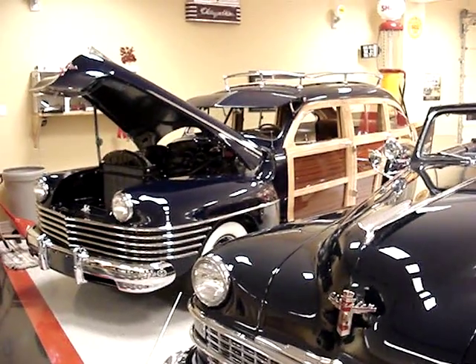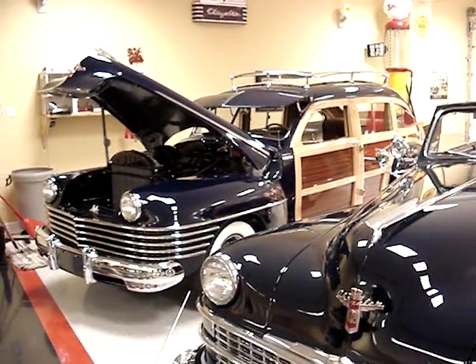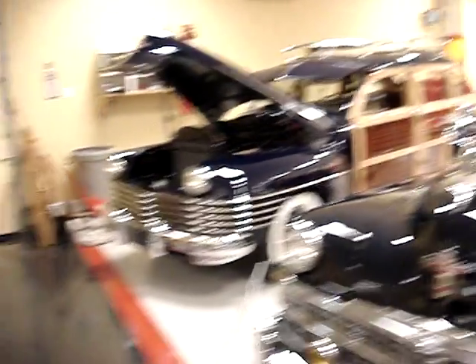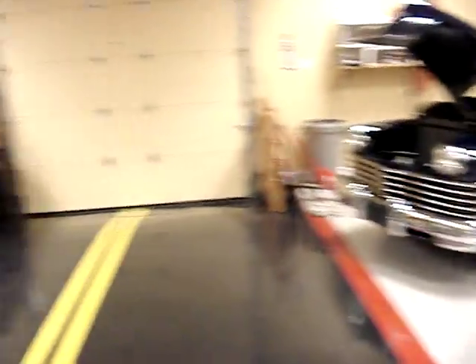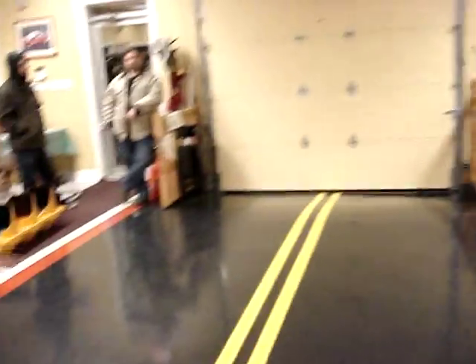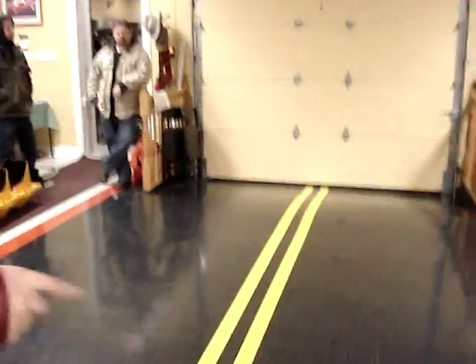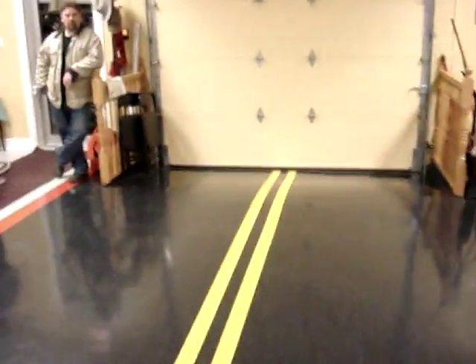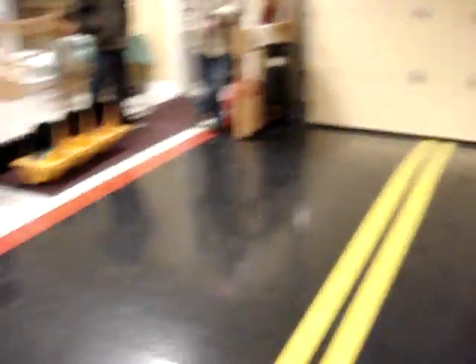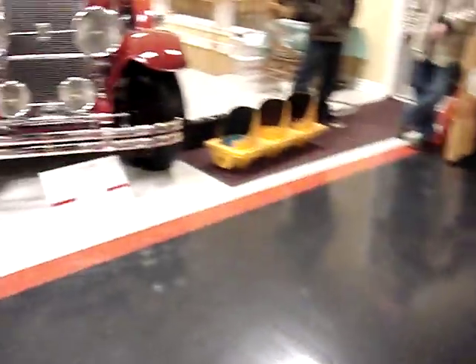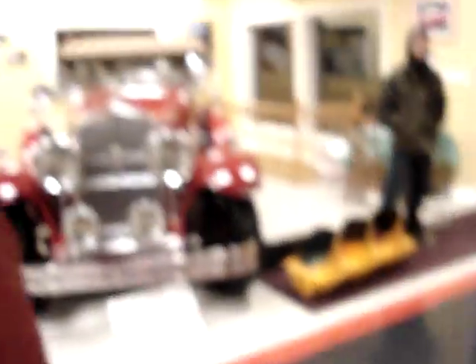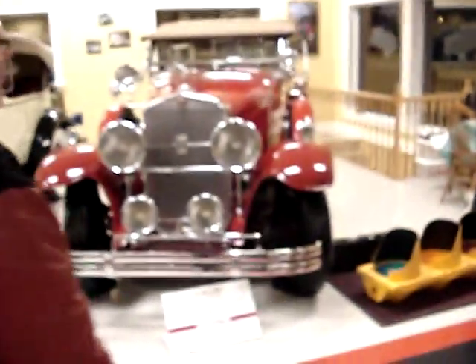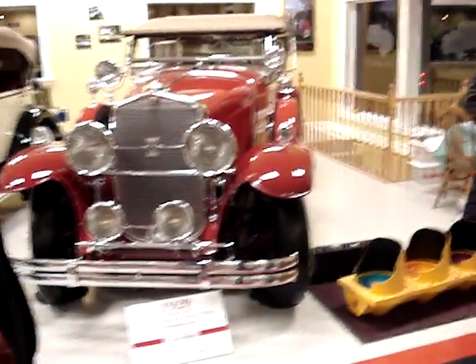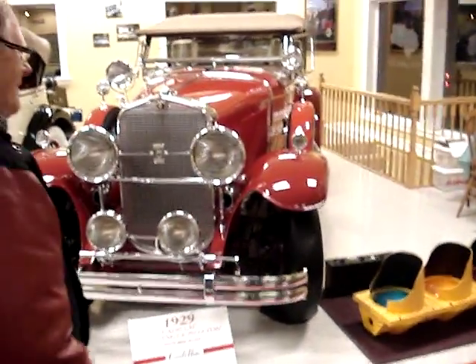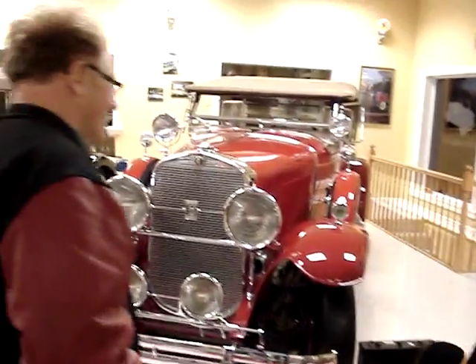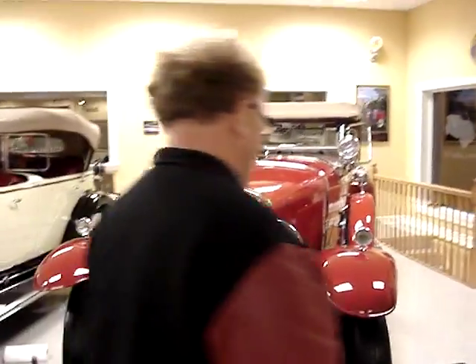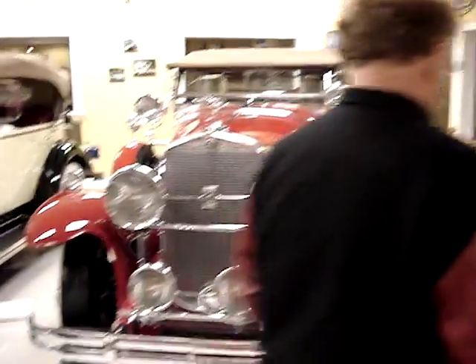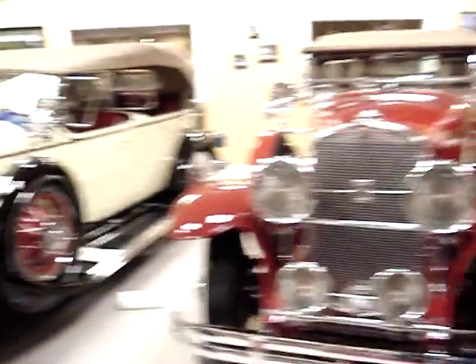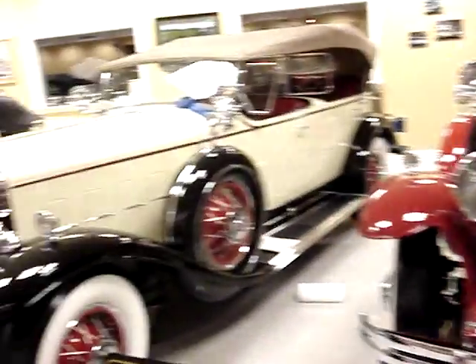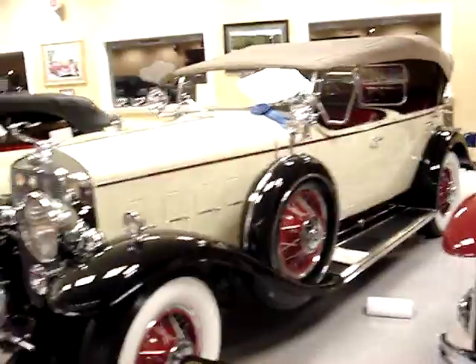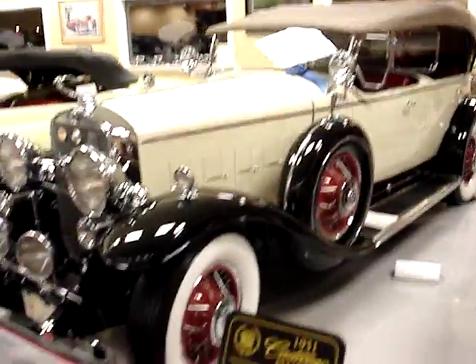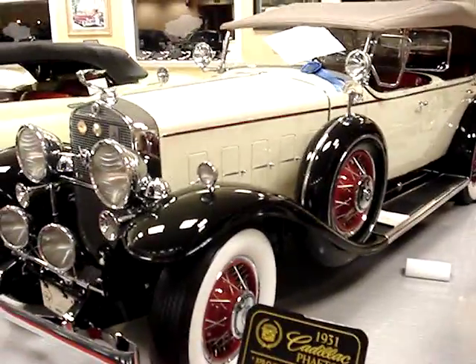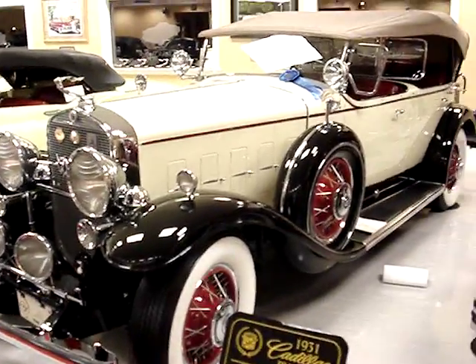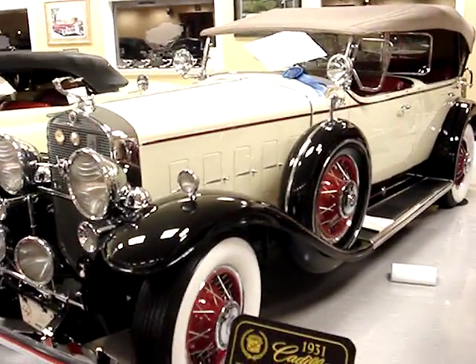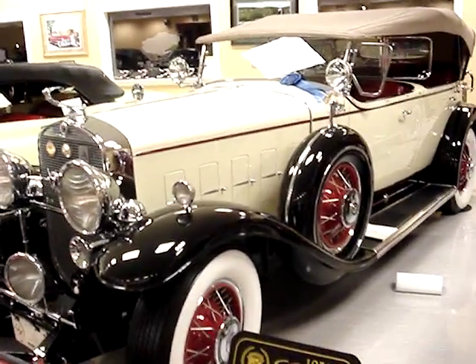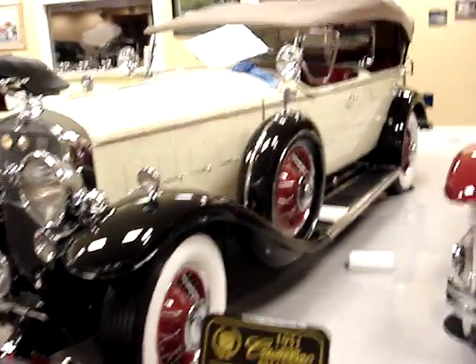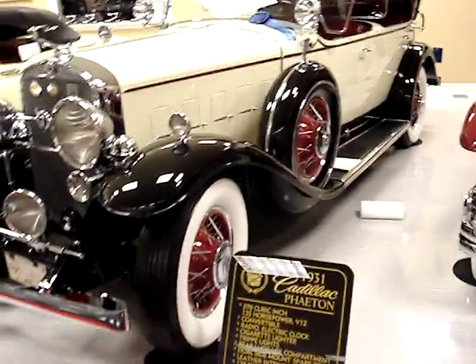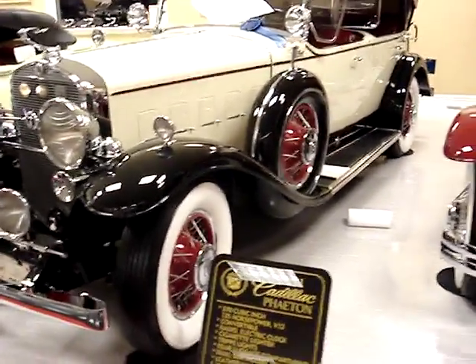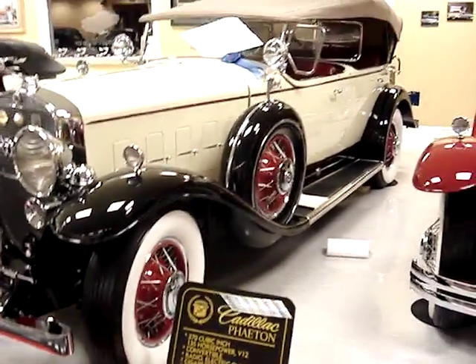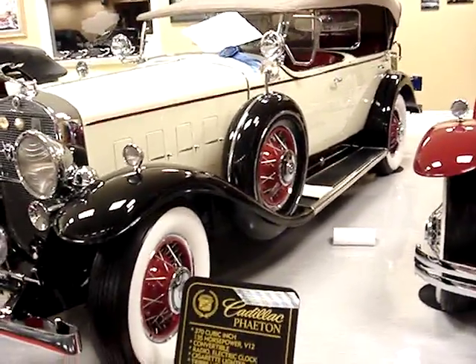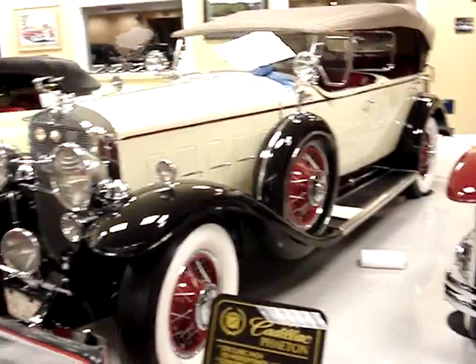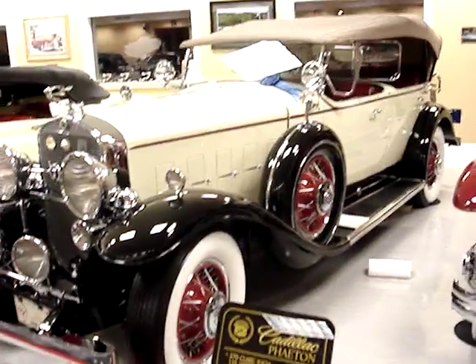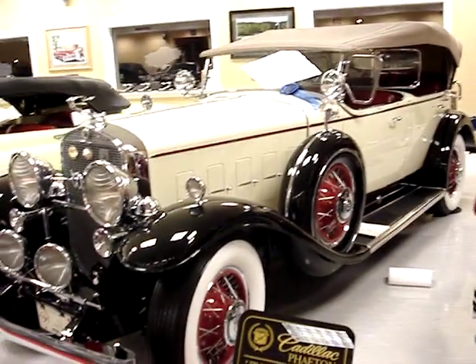We'll get the lights on — and spotlights. Let's go down this line and then I'll leave you alone. 31 Cadillac V12 — is that the steam engine one? Okay, no steam engines.